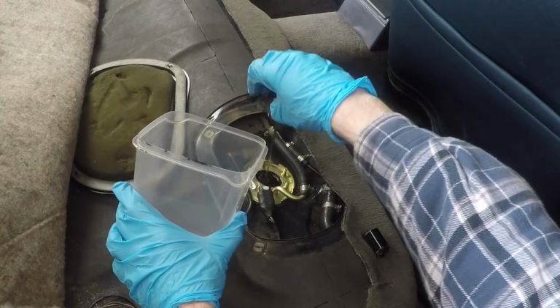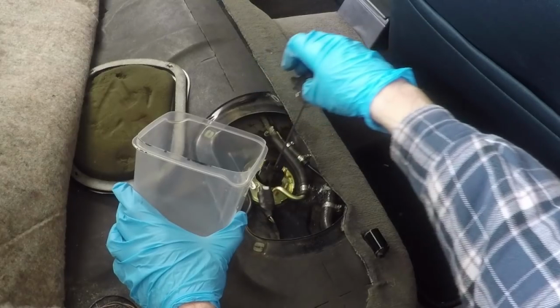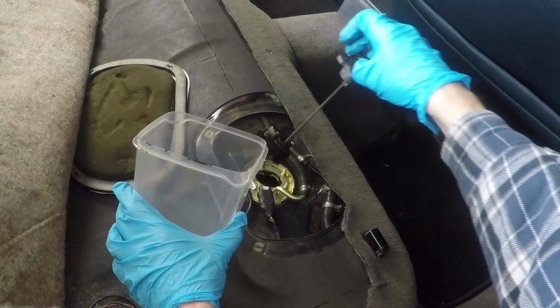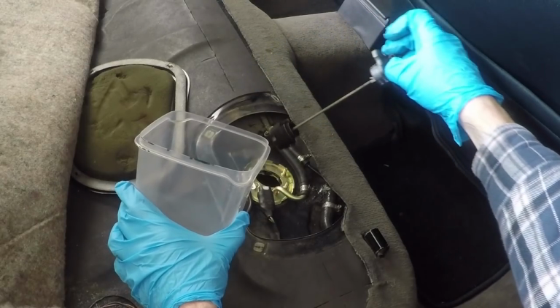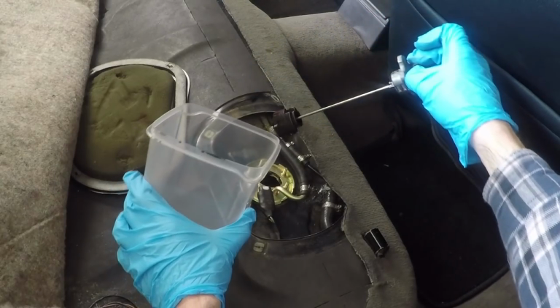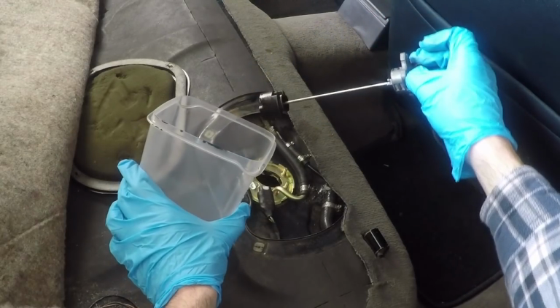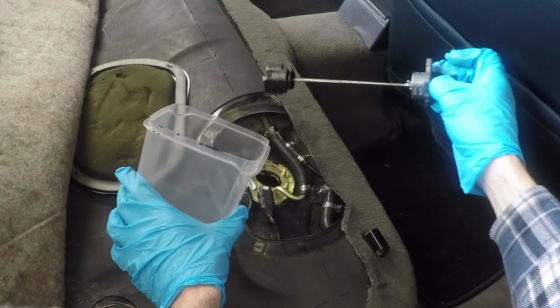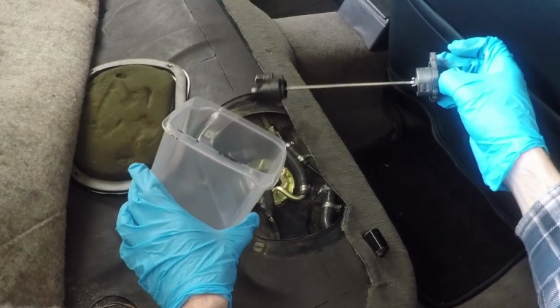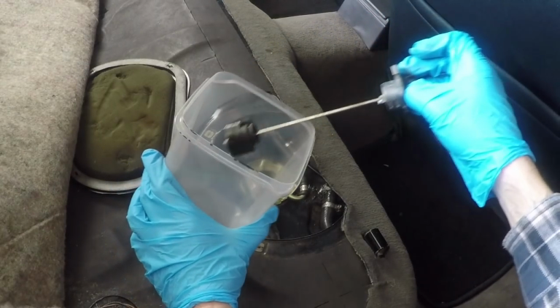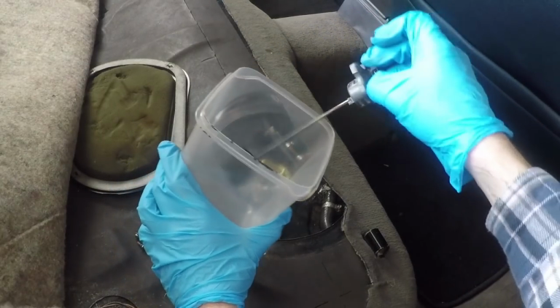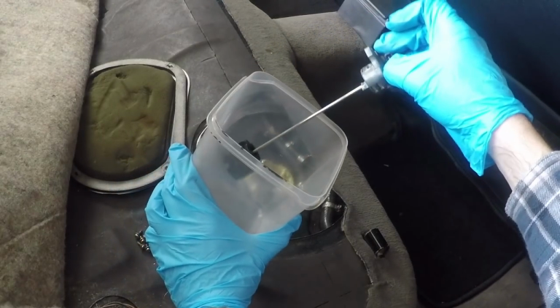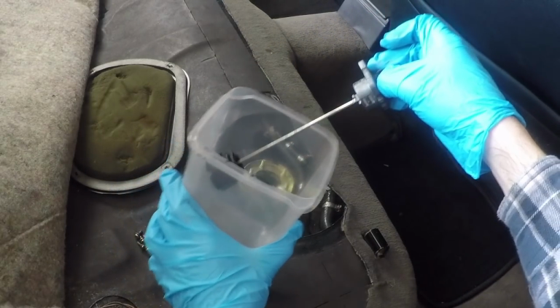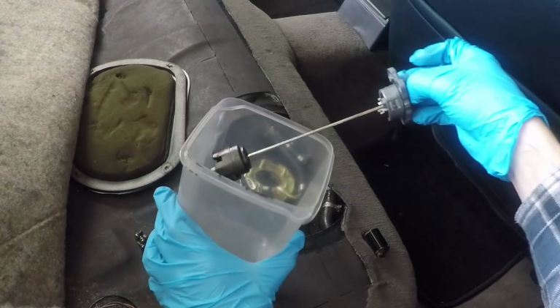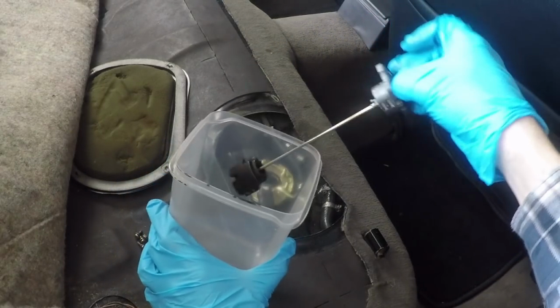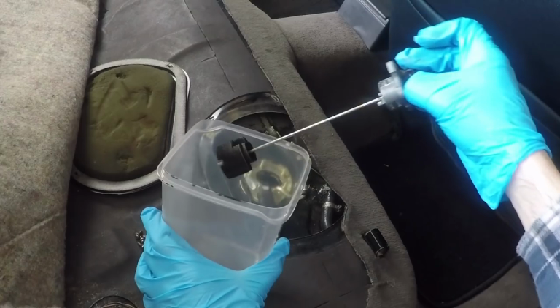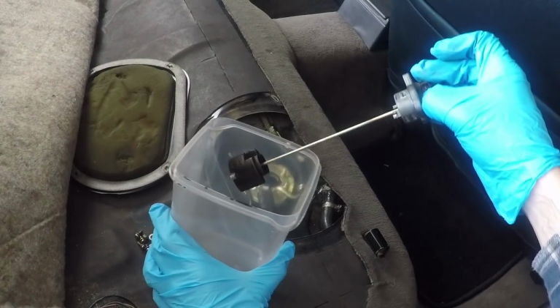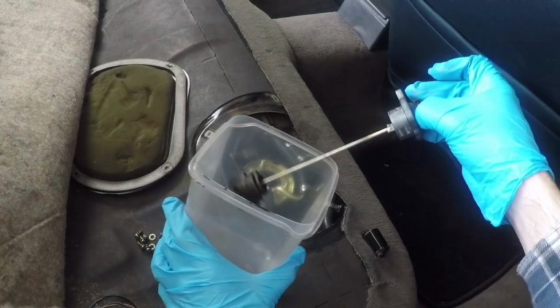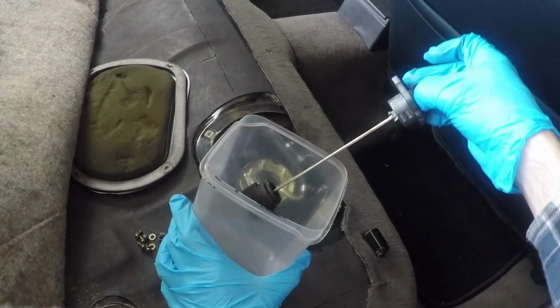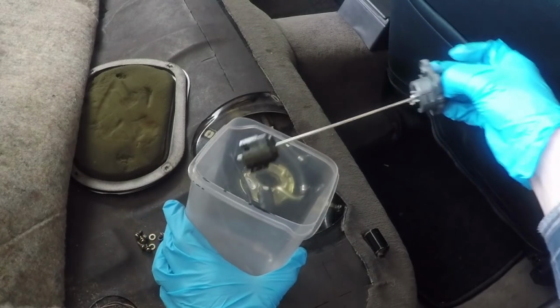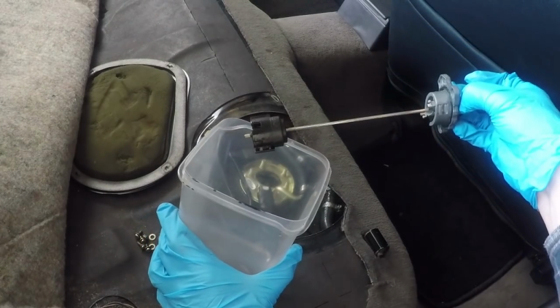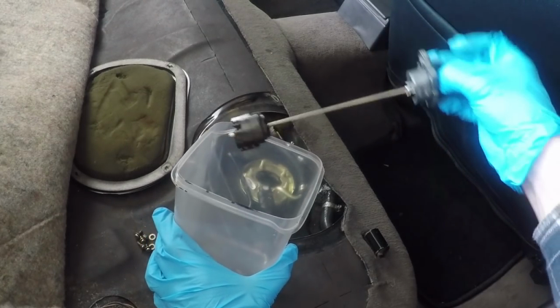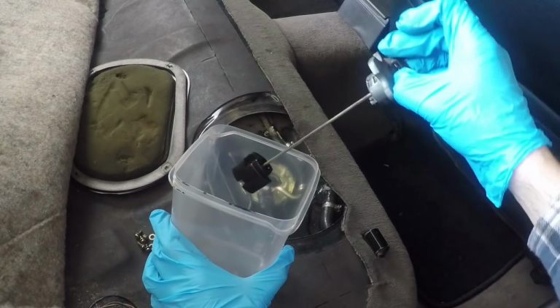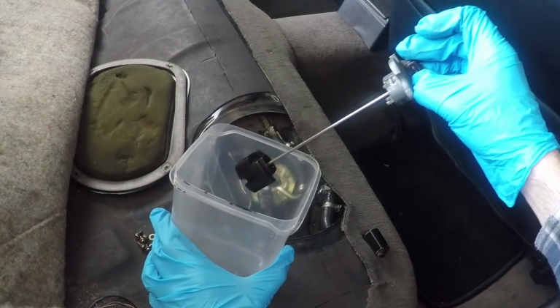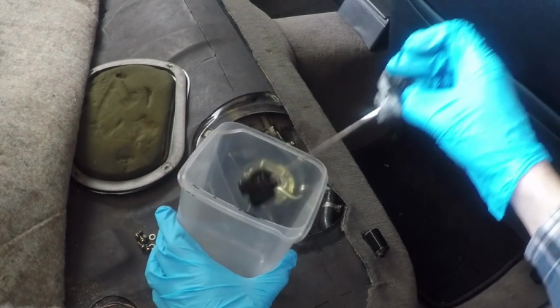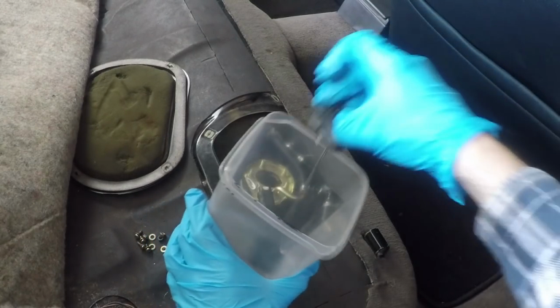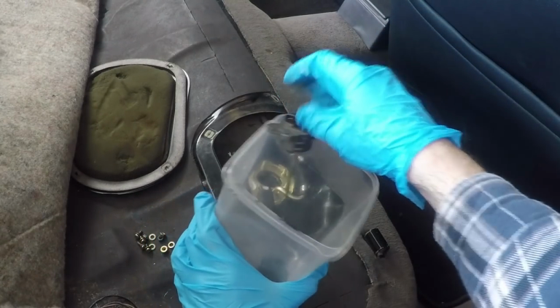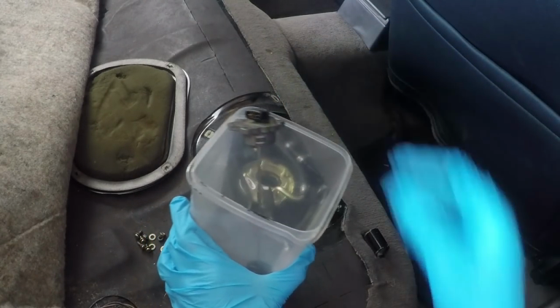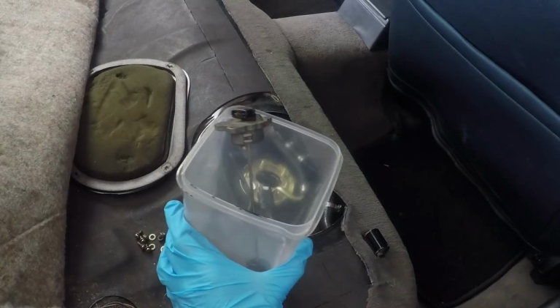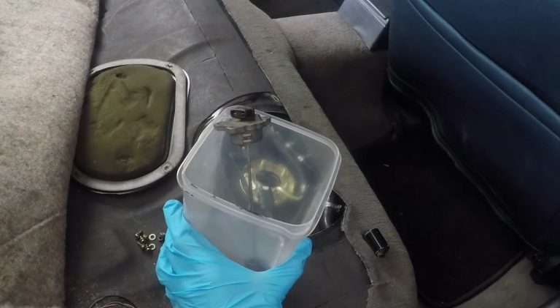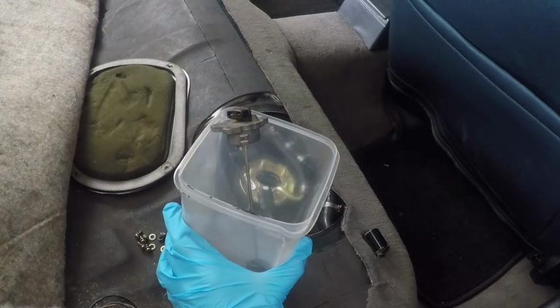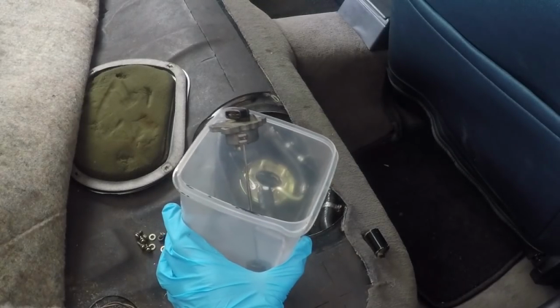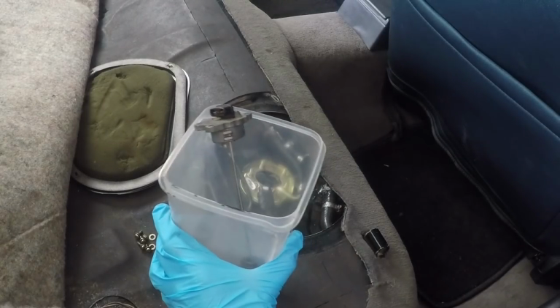You'll notice this thing doesn't look like the new one, and that's because I've actually gone in and kind of taken this old one apart to see if I could fix it. Well, as you can see, that didn't quite work. Let's get this over onto the bench and see what I'm talking about.